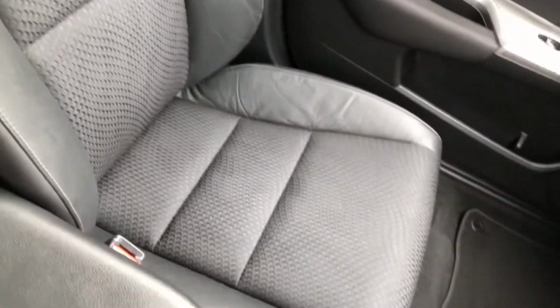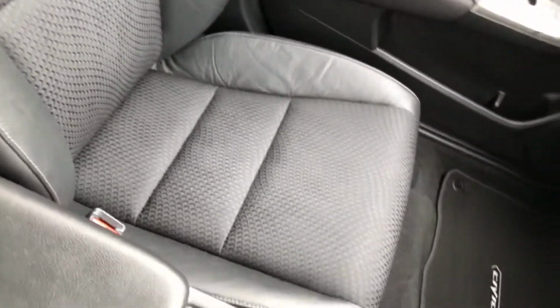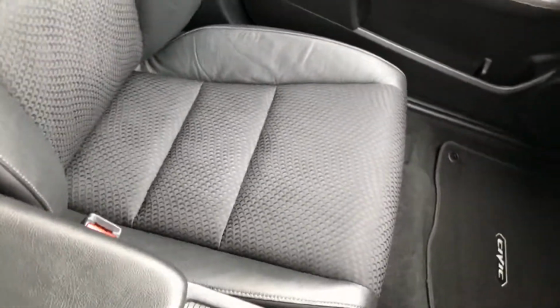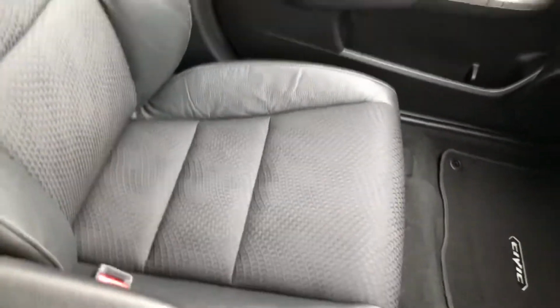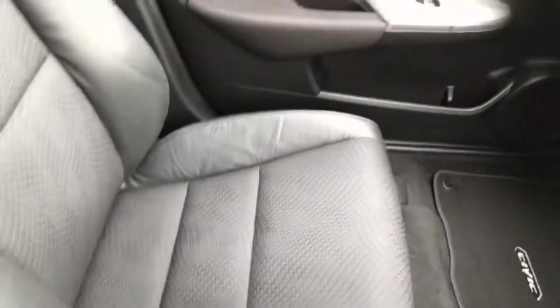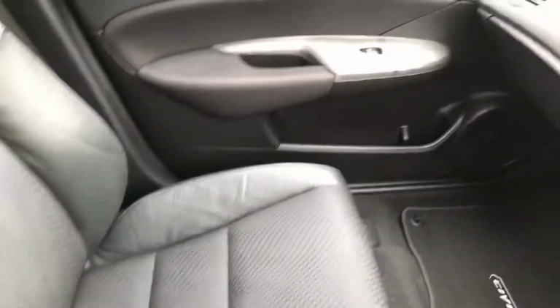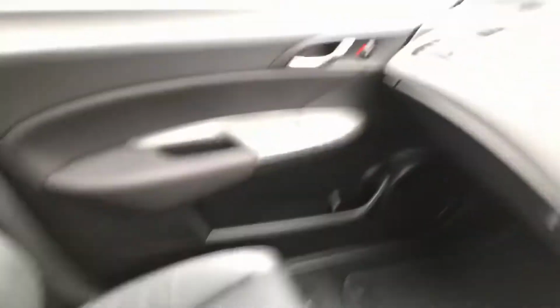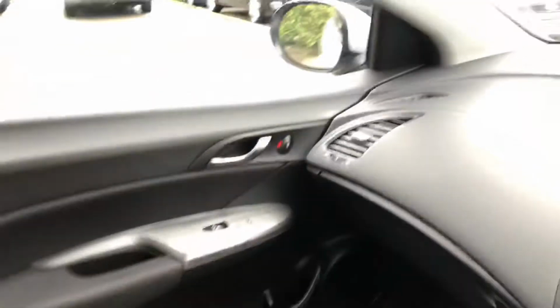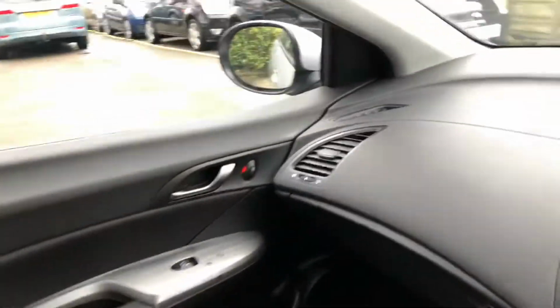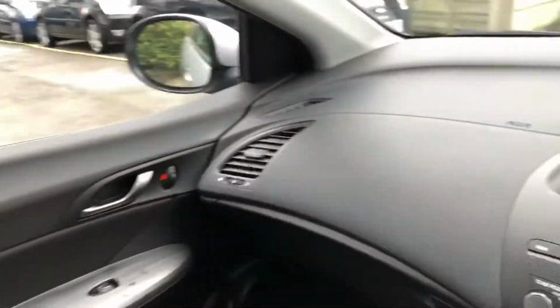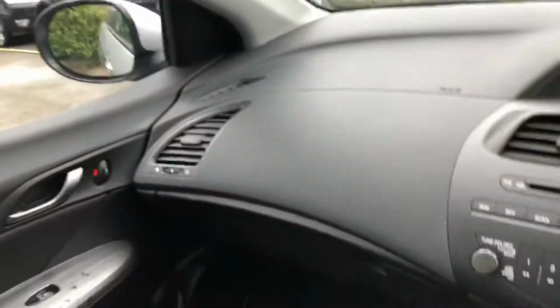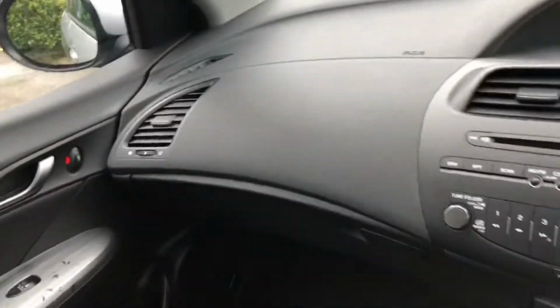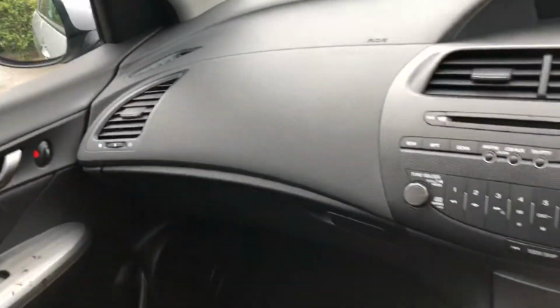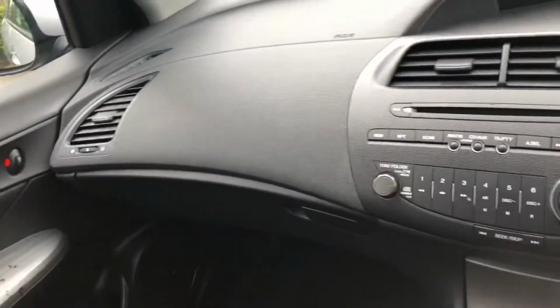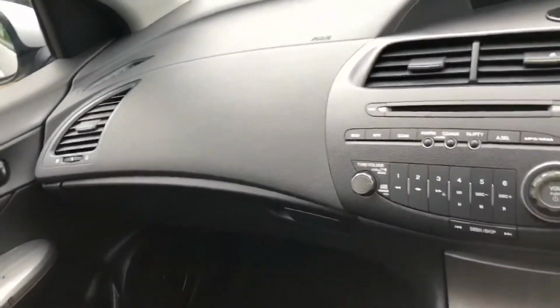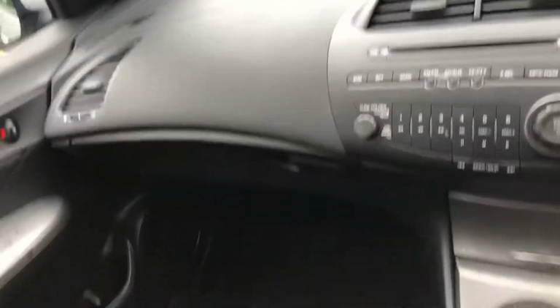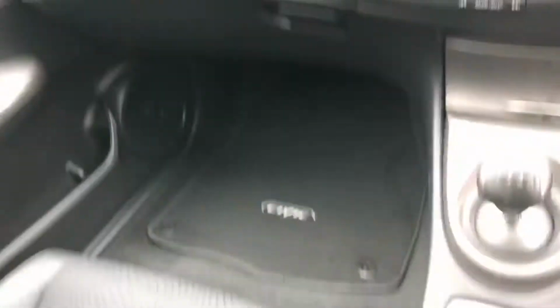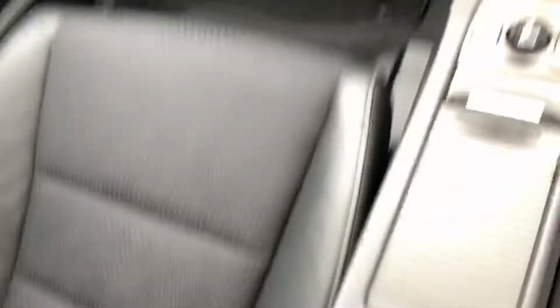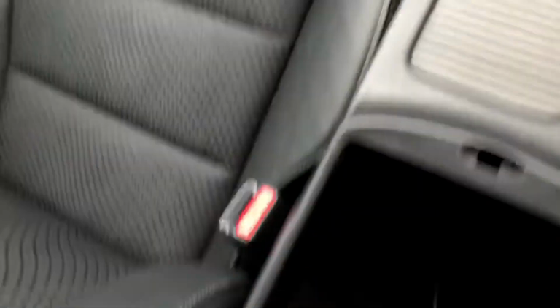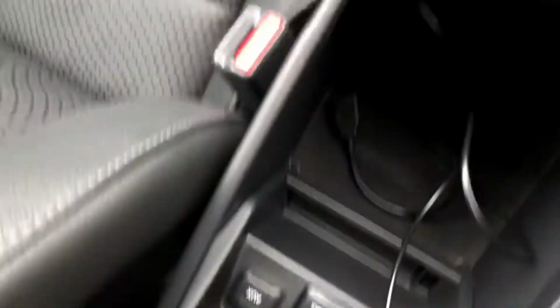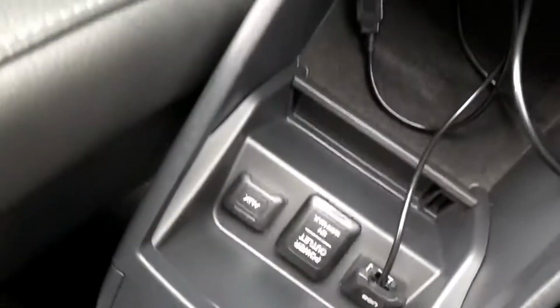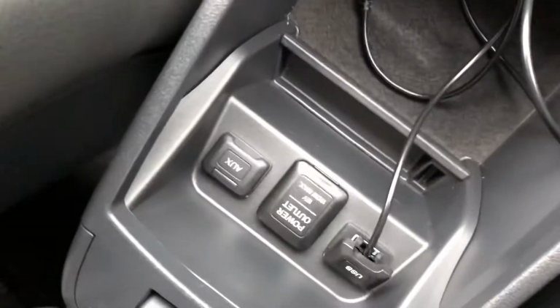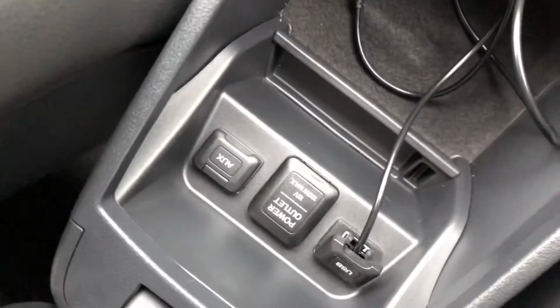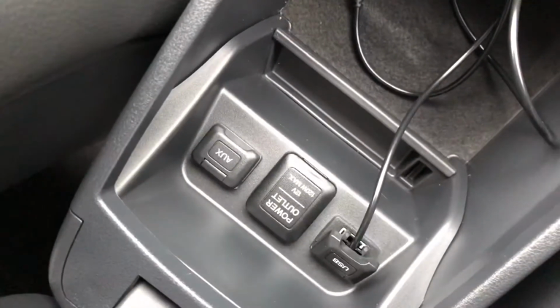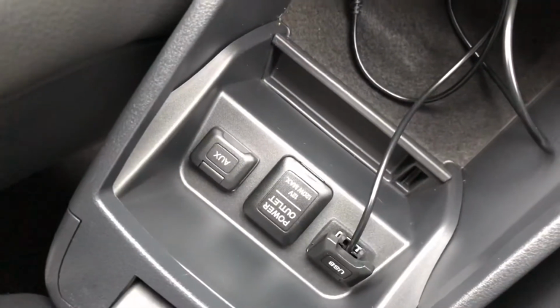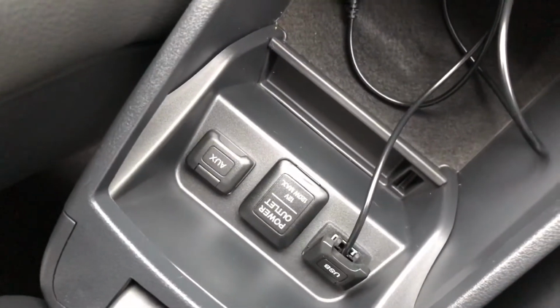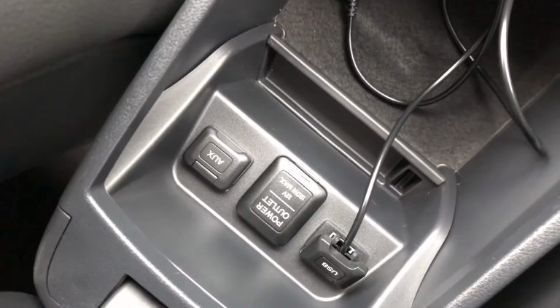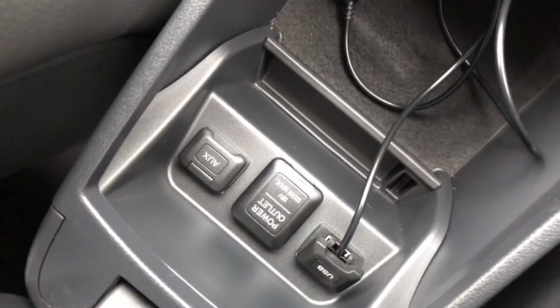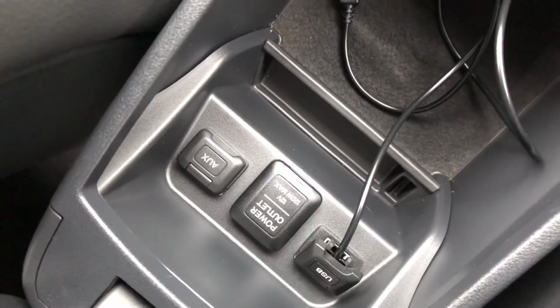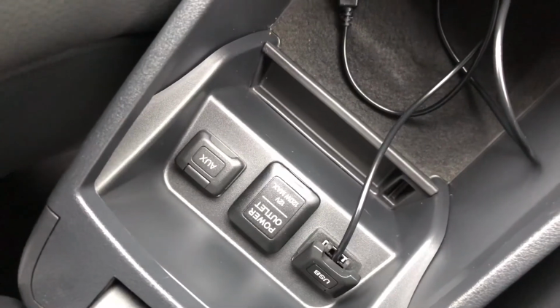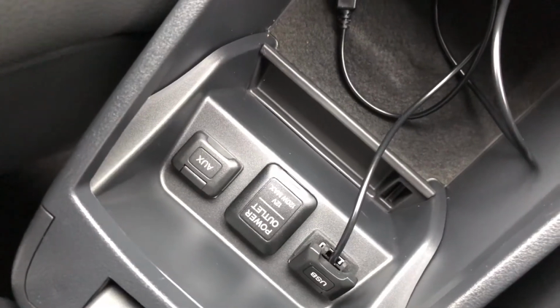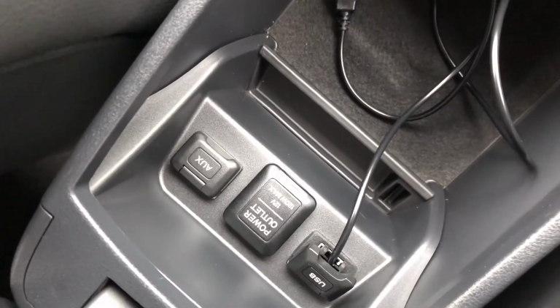If we look at some of the controls, in the centre armrest we have the media aux points, which allow you to connect external MP3 players to the stereo.